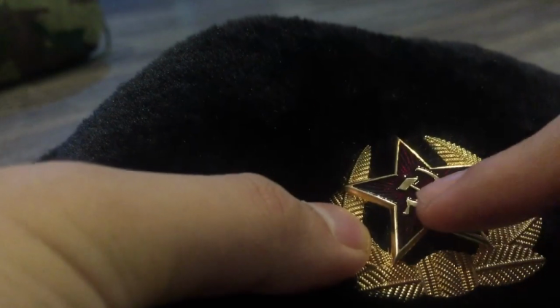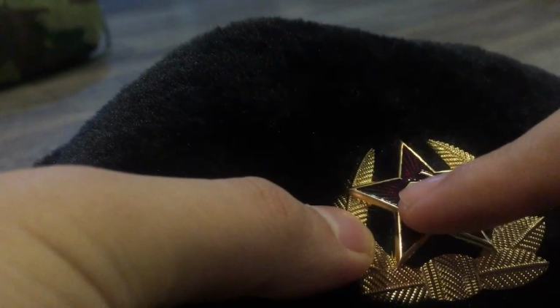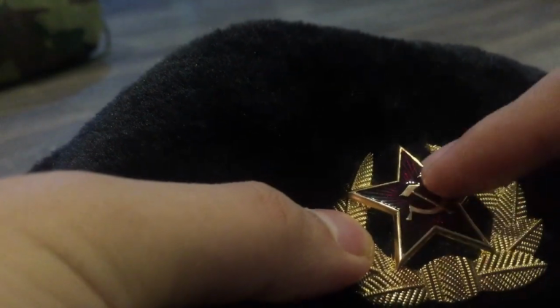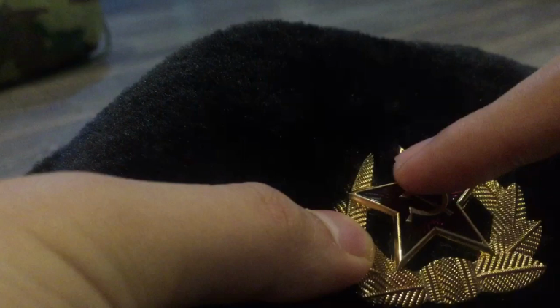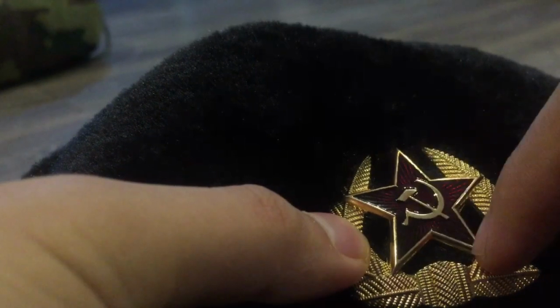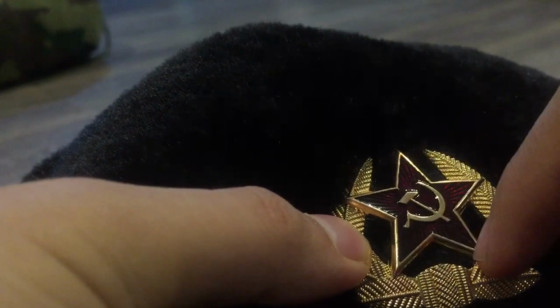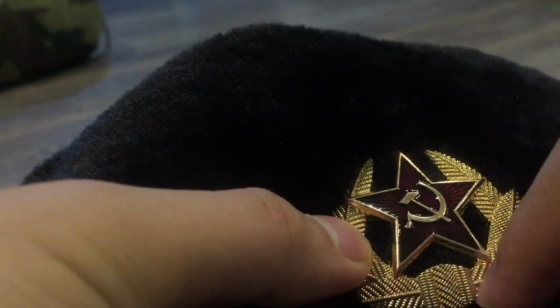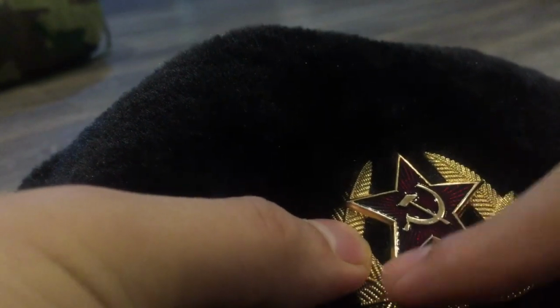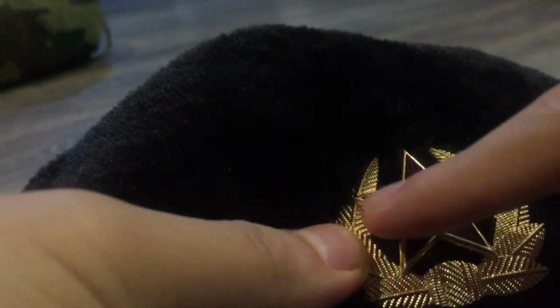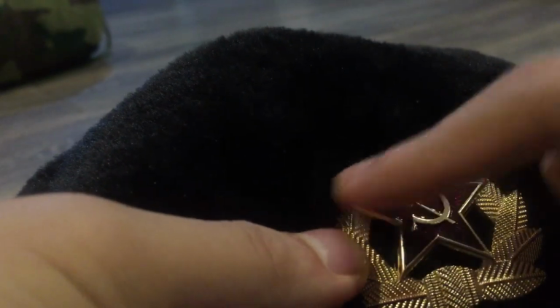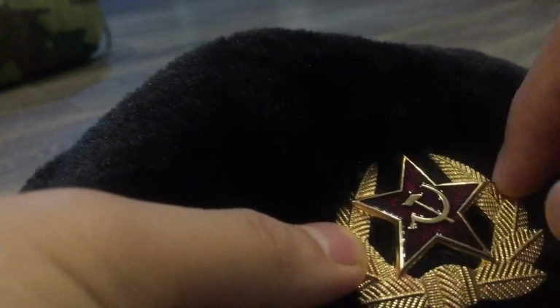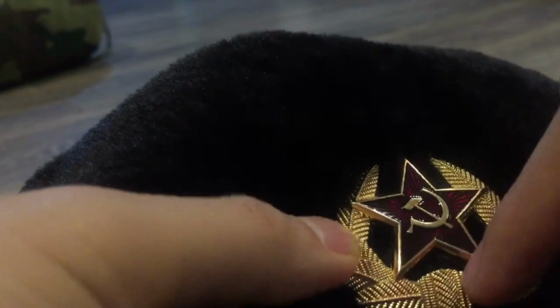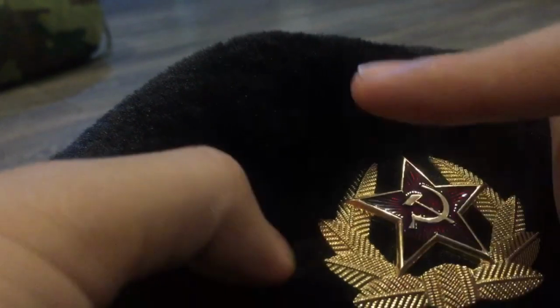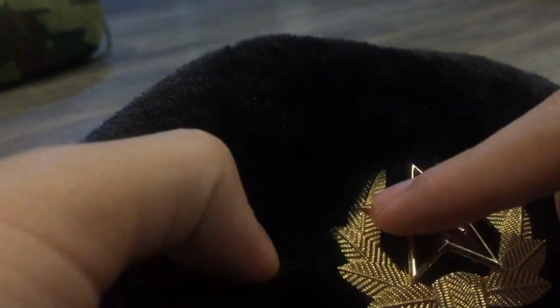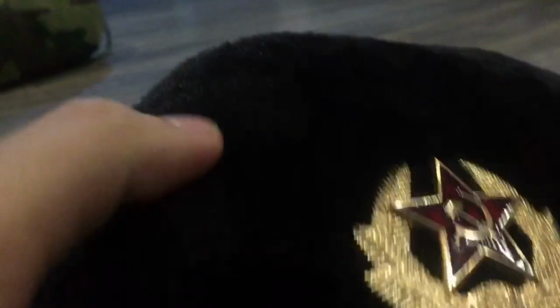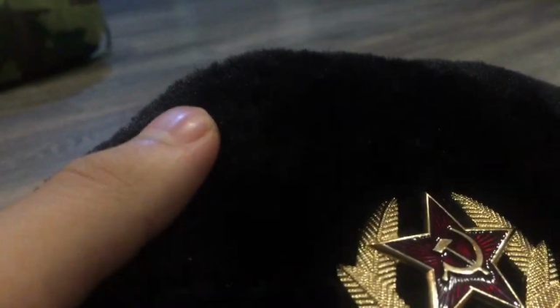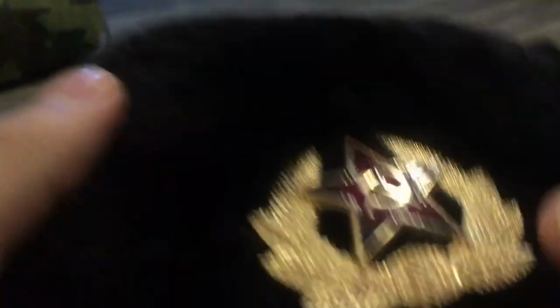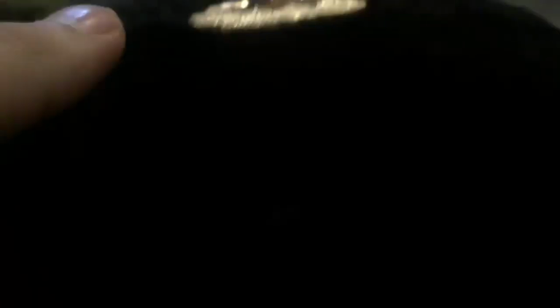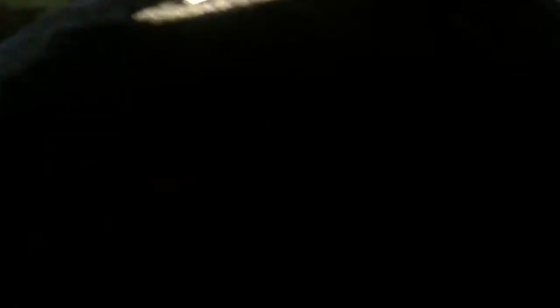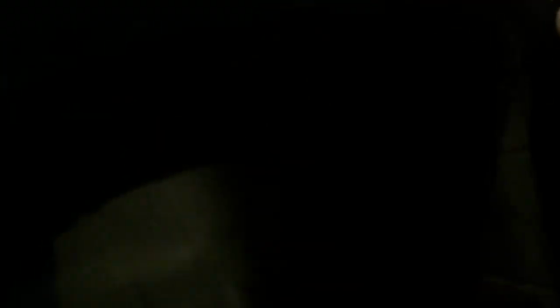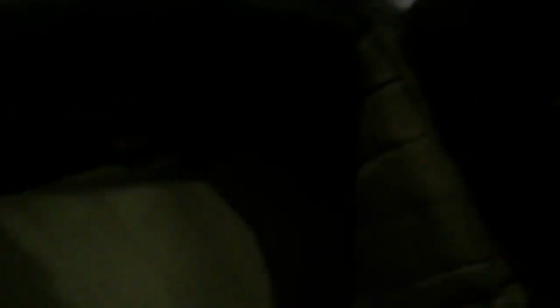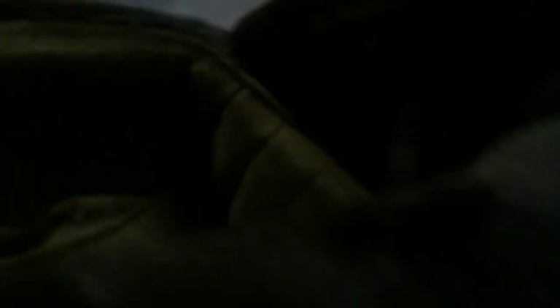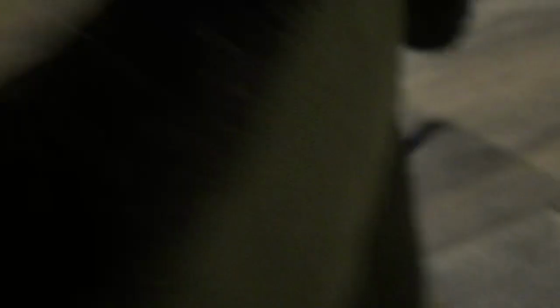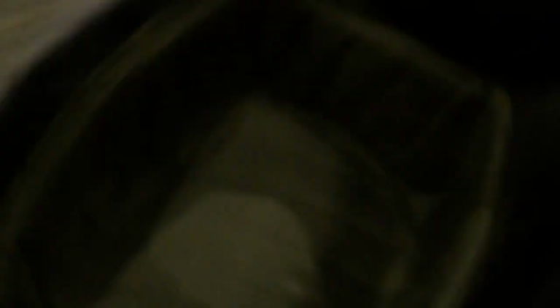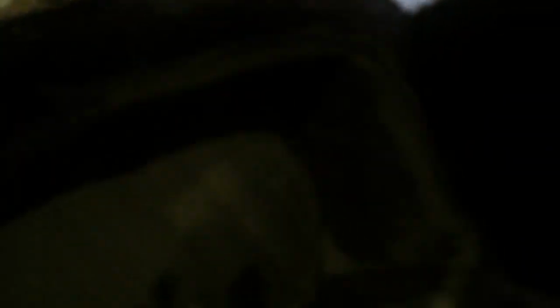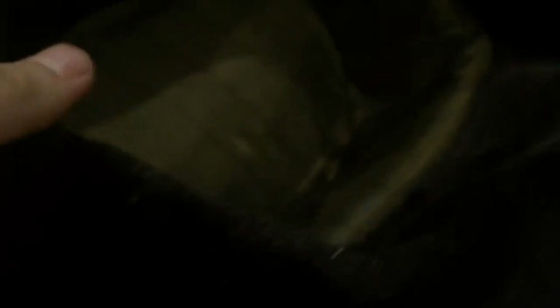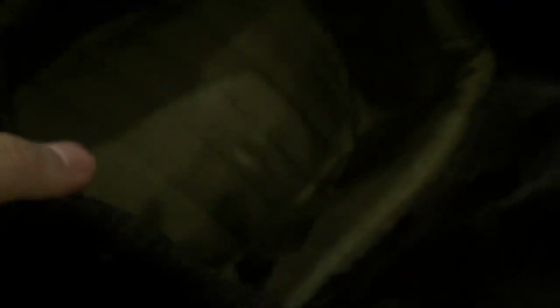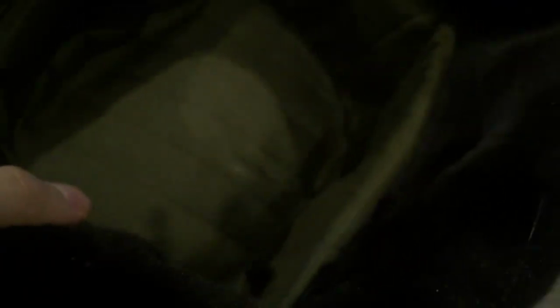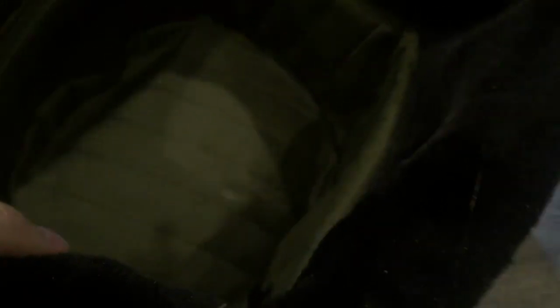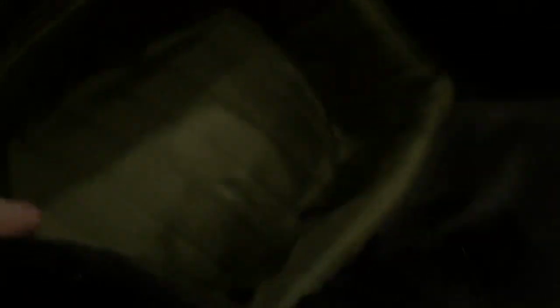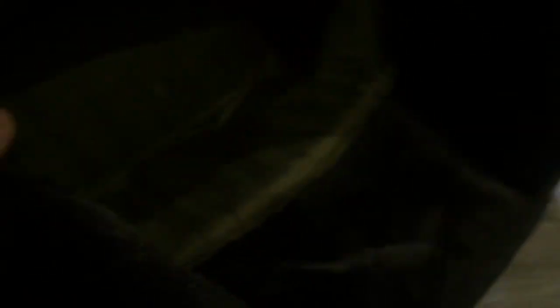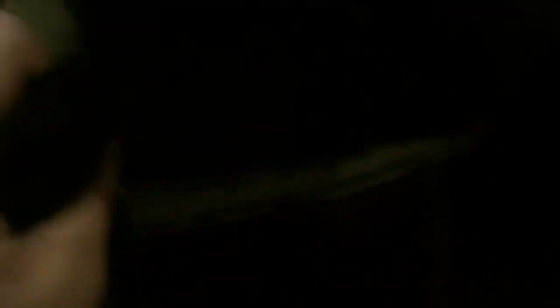Here we have the sickle and the hammer and the red star — pretty unique and awesome. Here we can see the inside of the Ushanka.